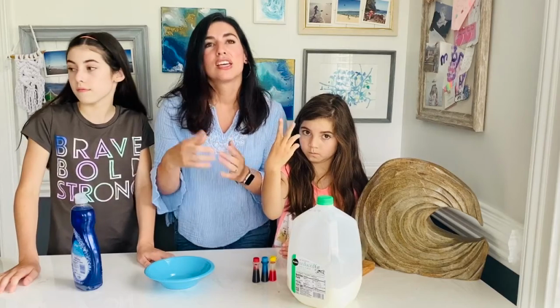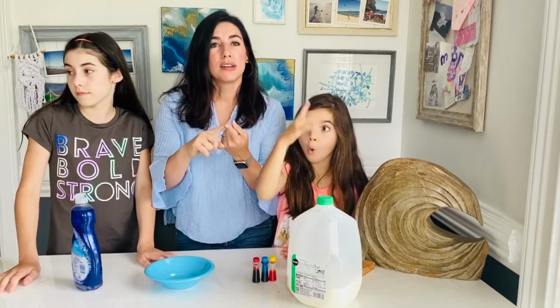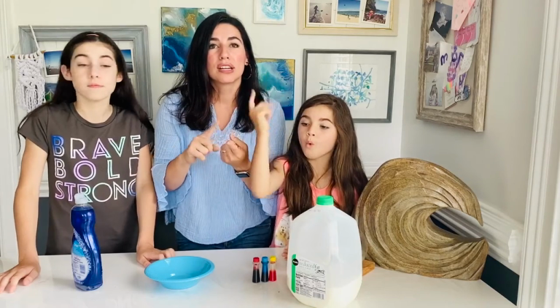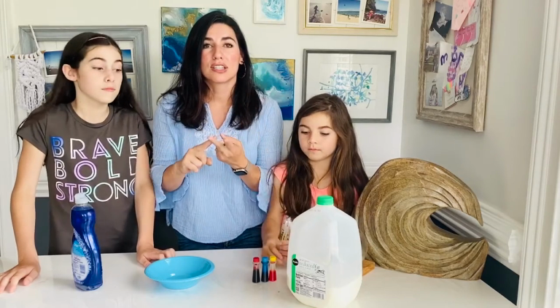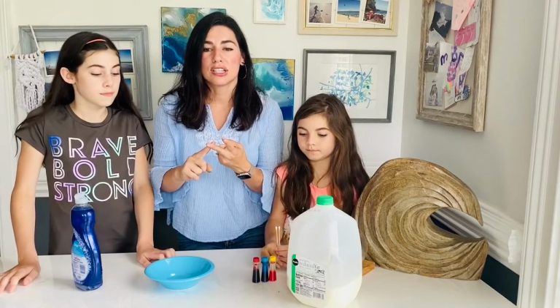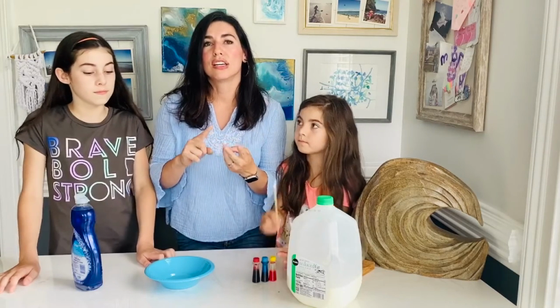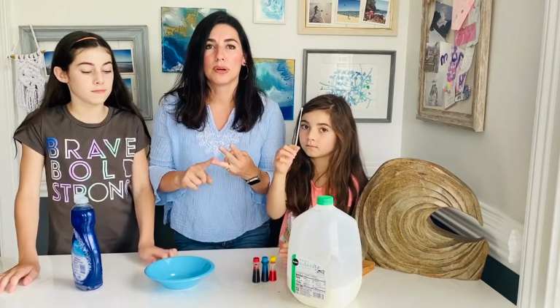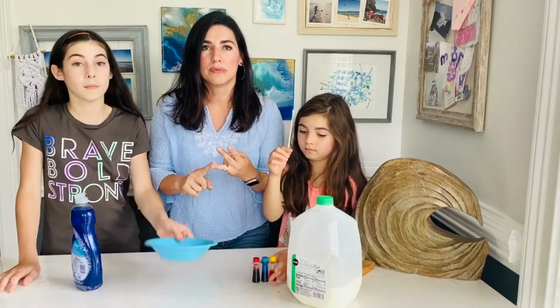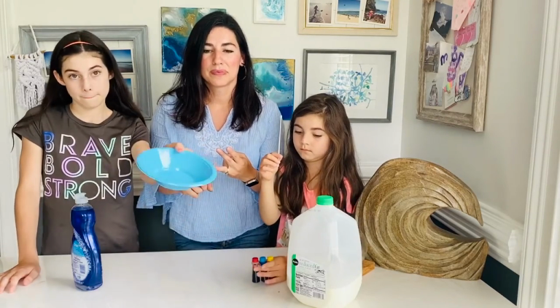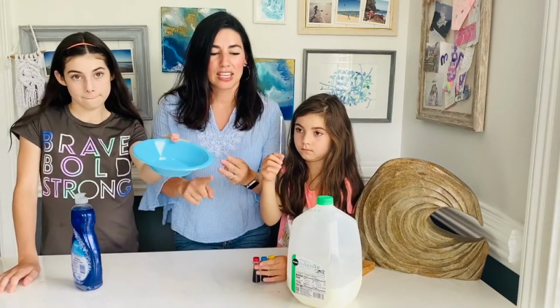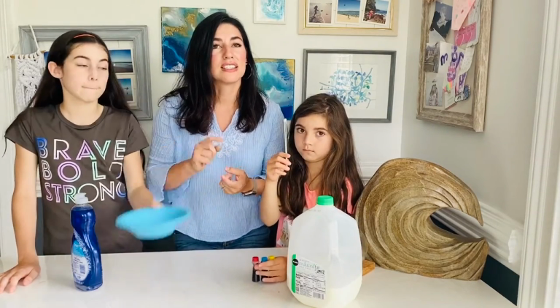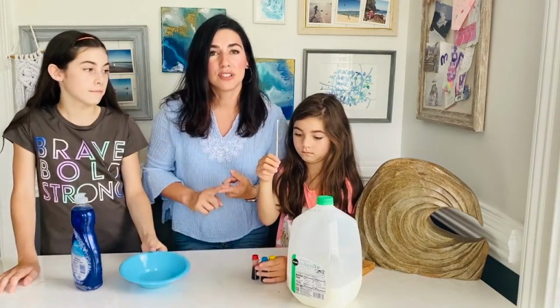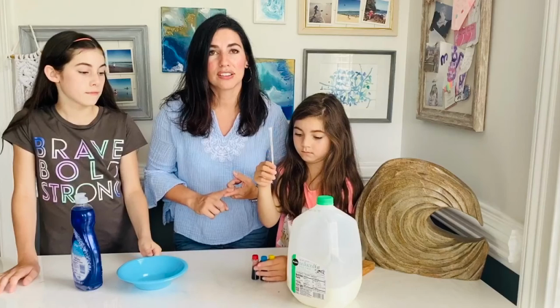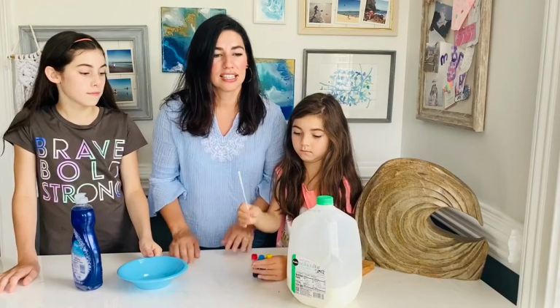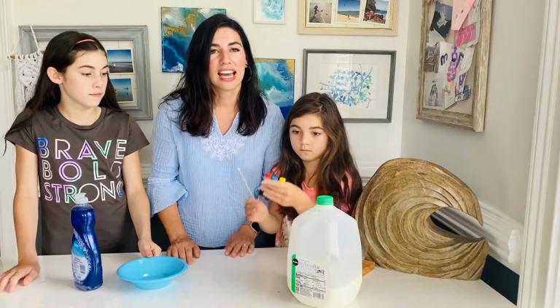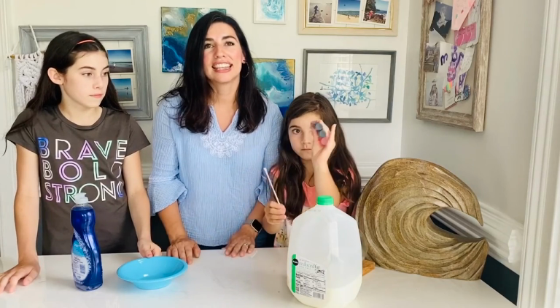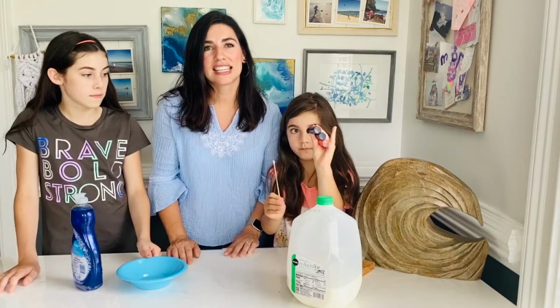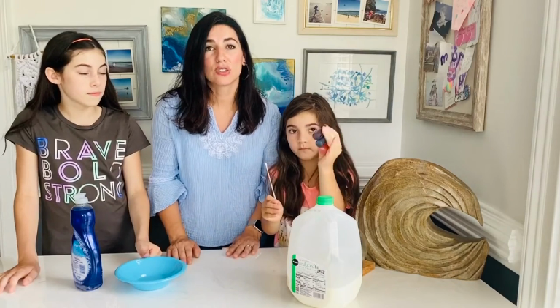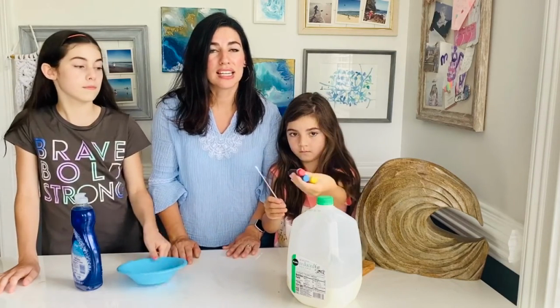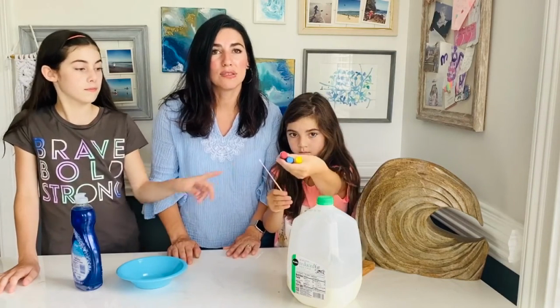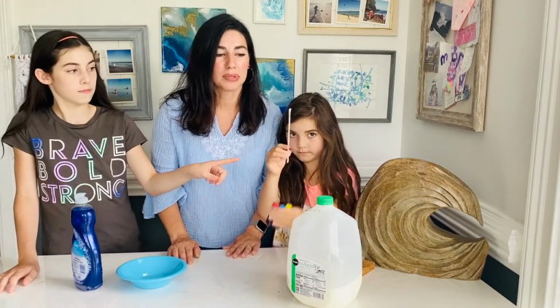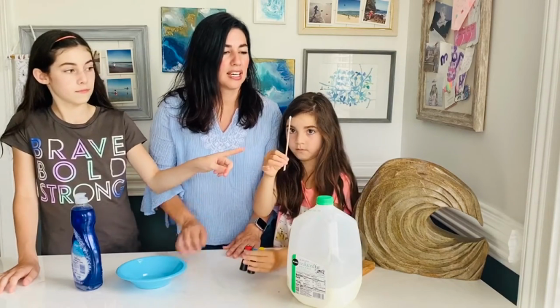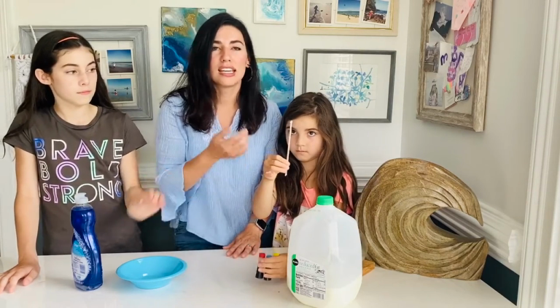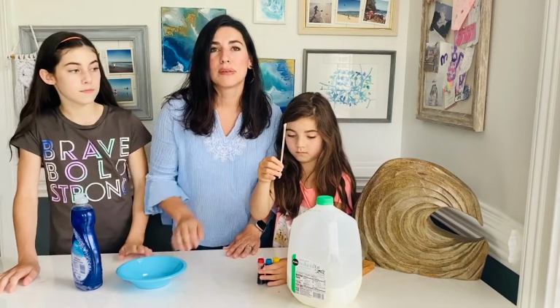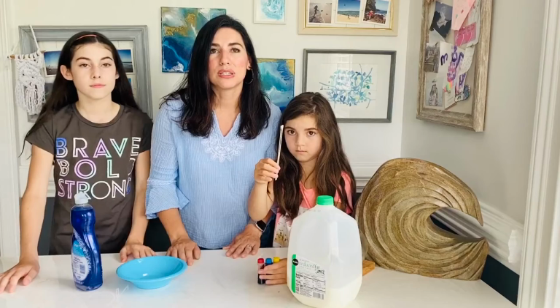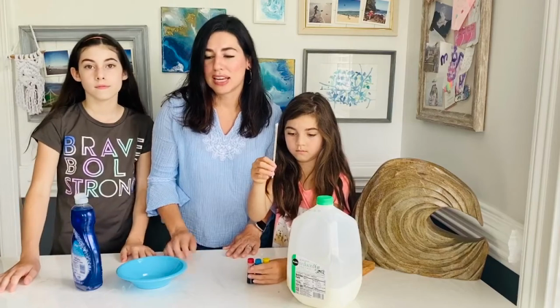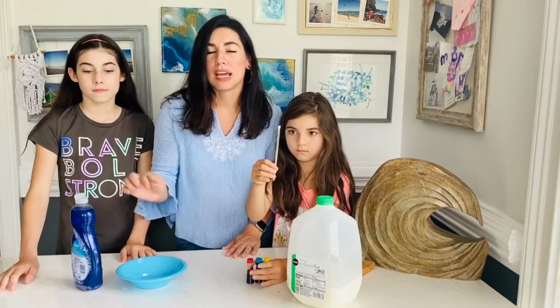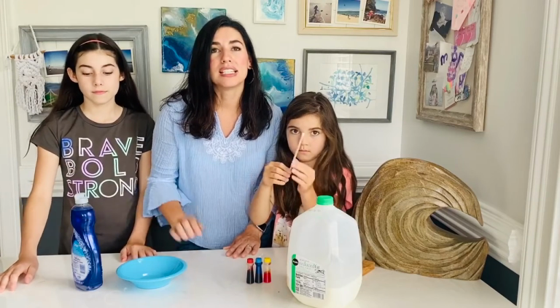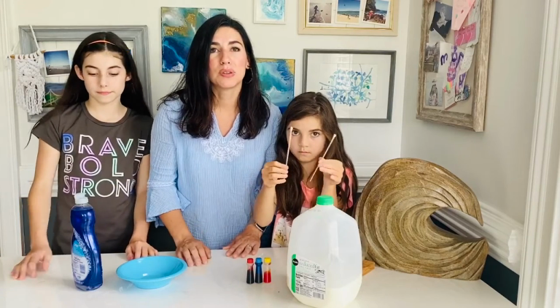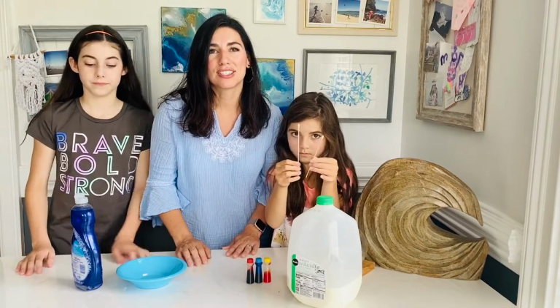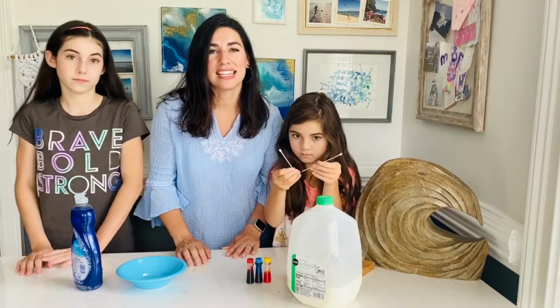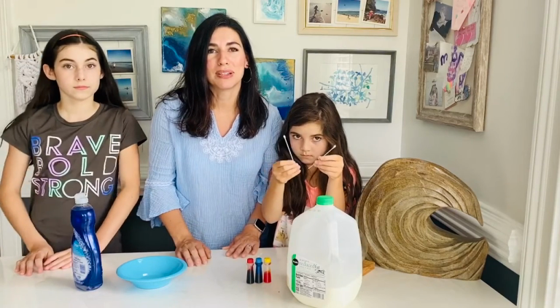So you need milk, detergent, a bowl, some food coloring, and lastly you're going to need a q-tip. Any q-tip will do to be able to dip your detergent into the milk.